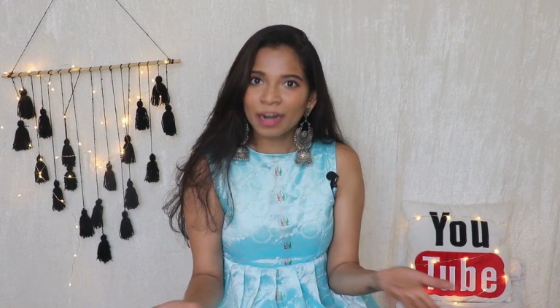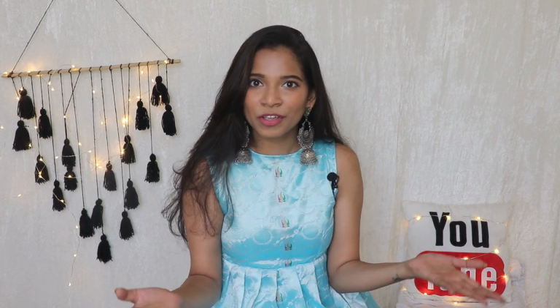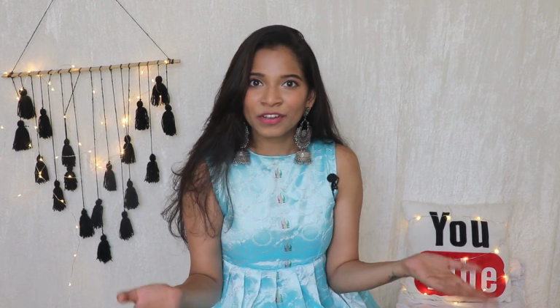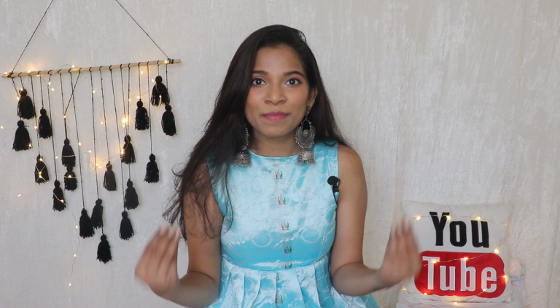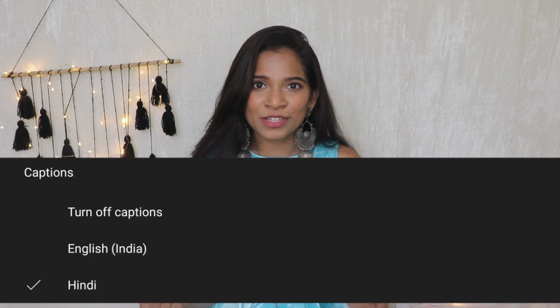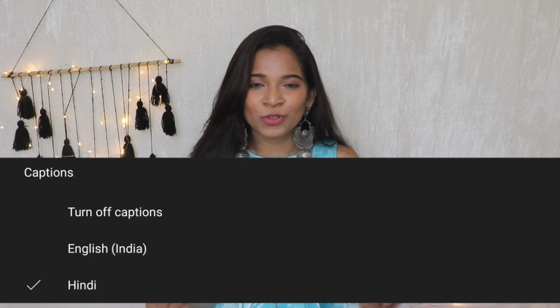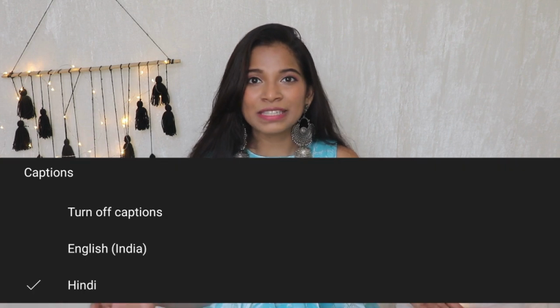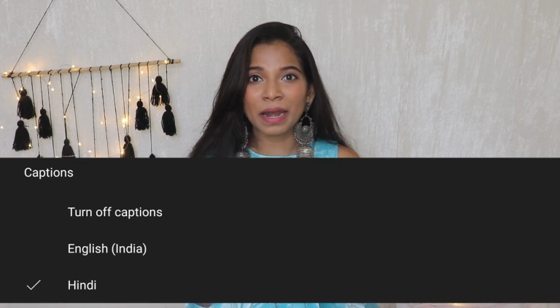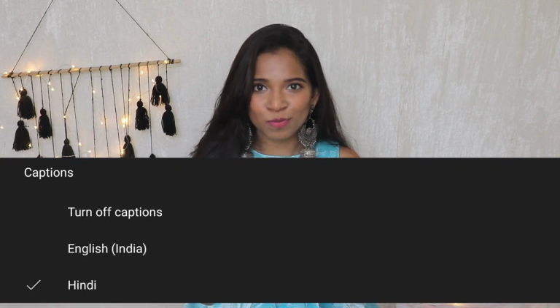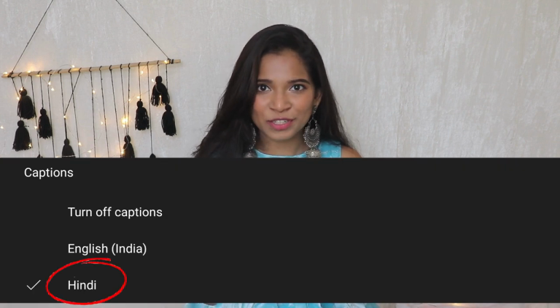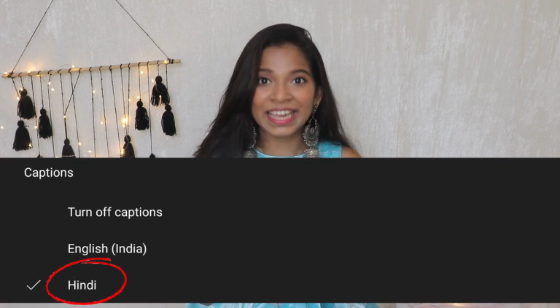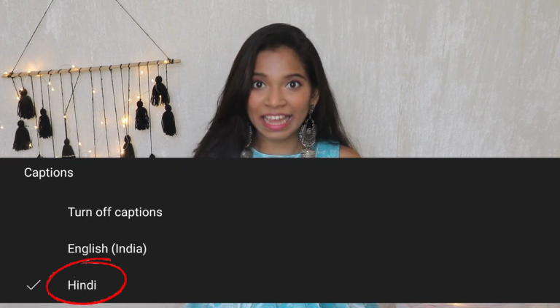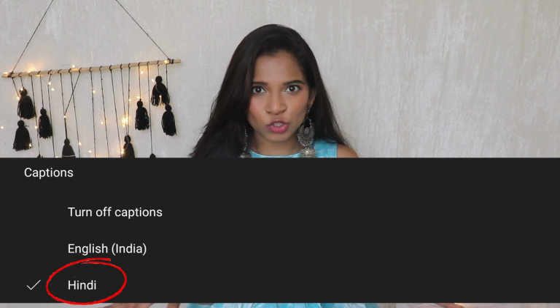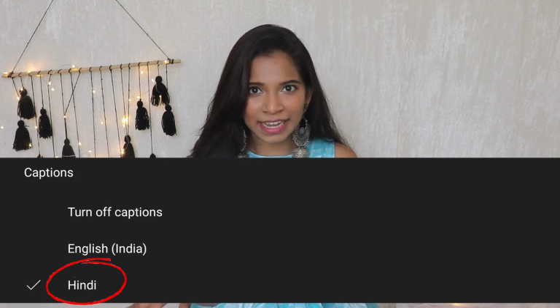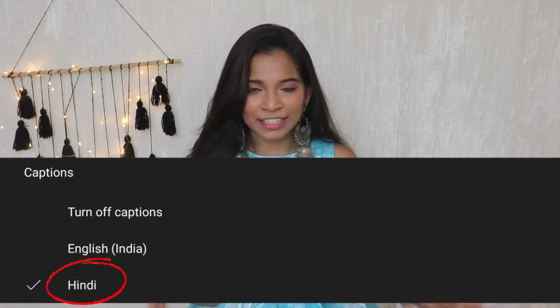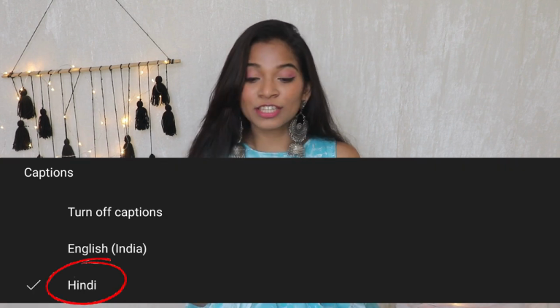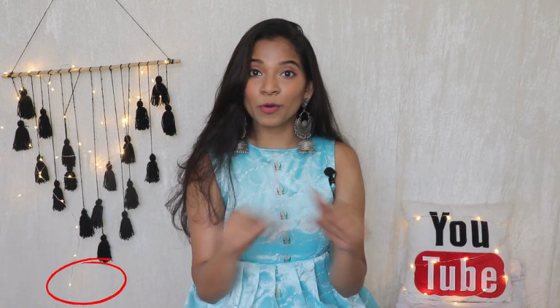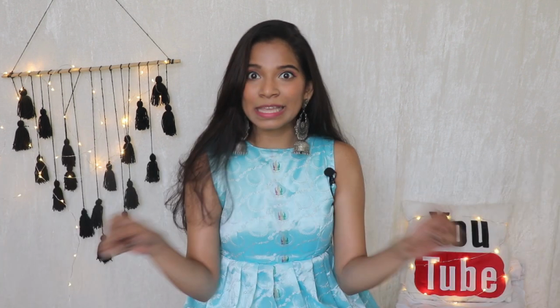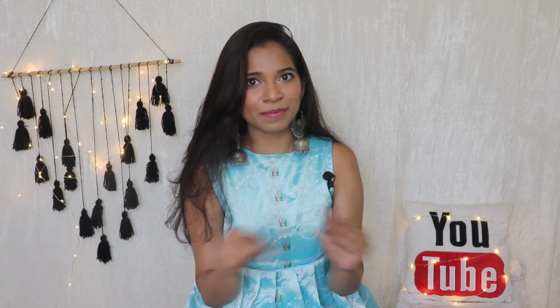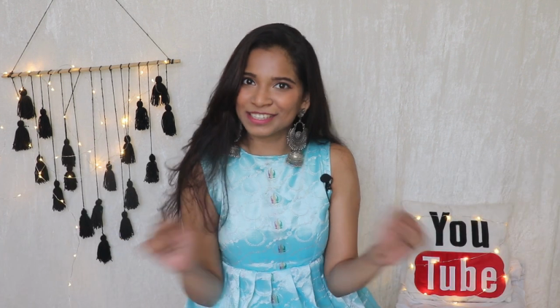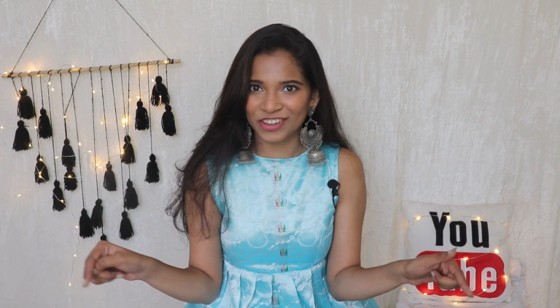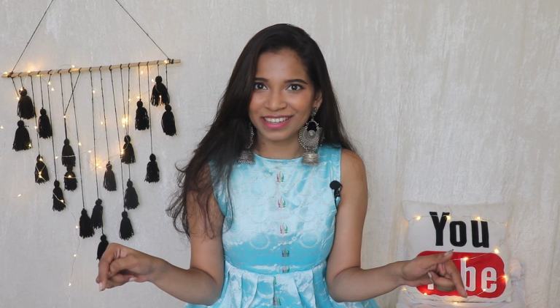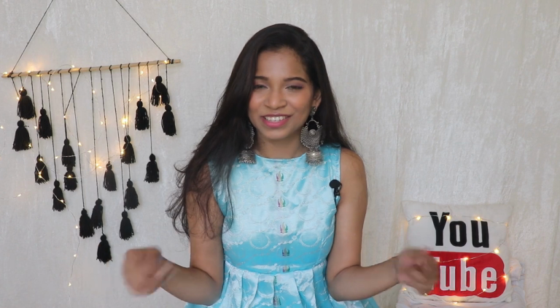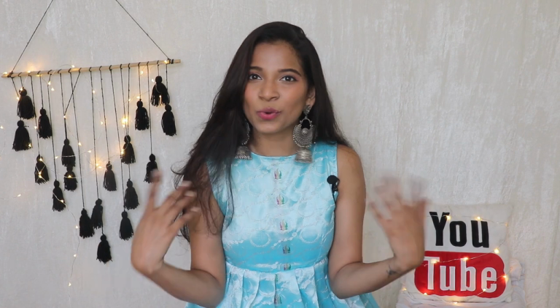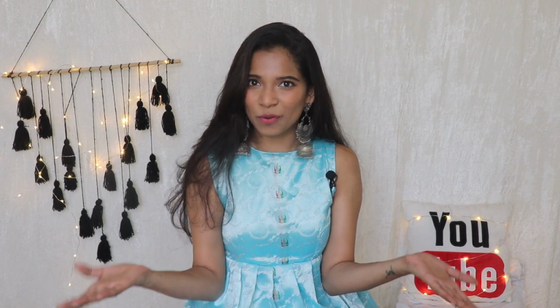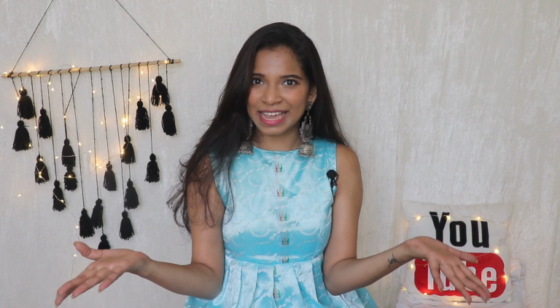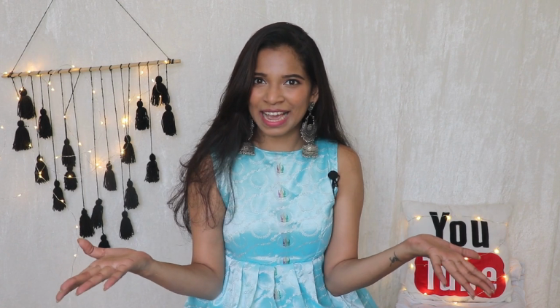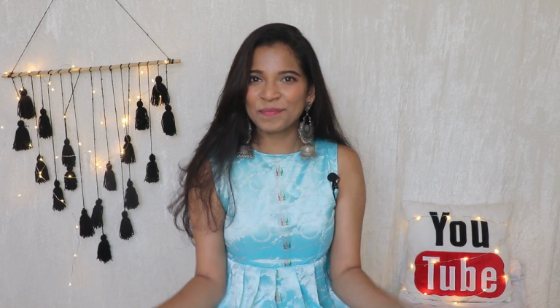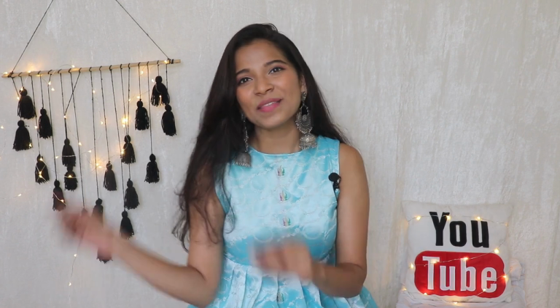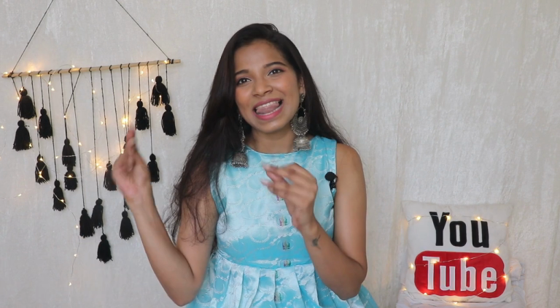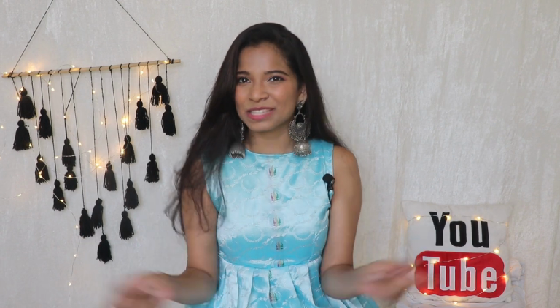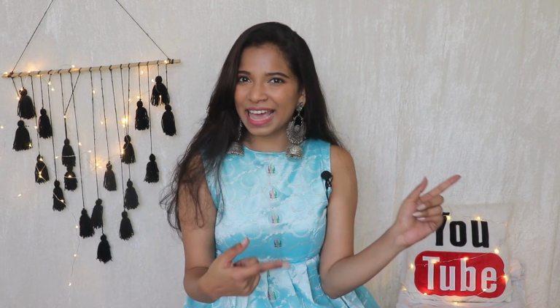If you want to watch this video in Hindi, please select the subtitle option — you will have subtitles in Hindi. So without wasting any time, let's begin!